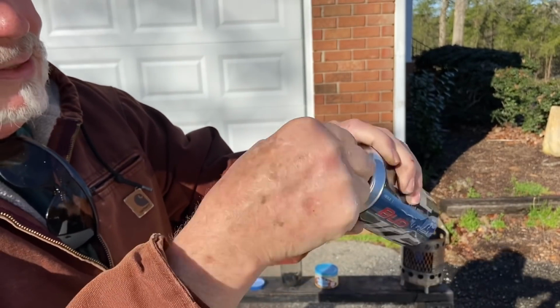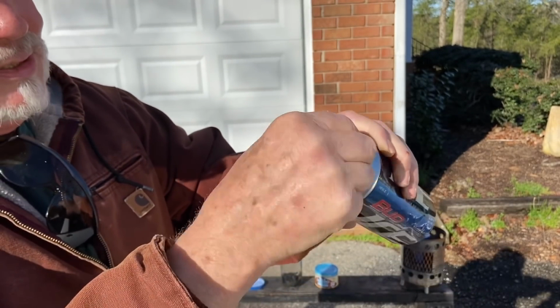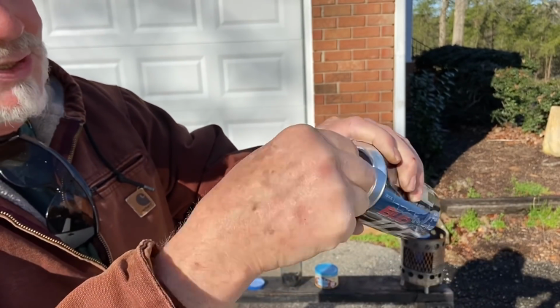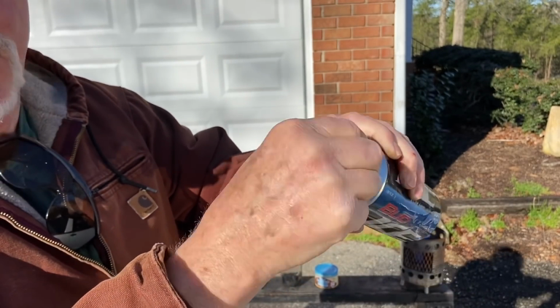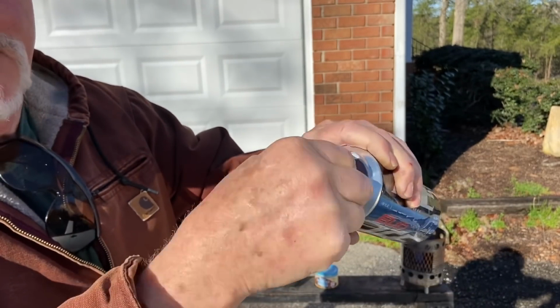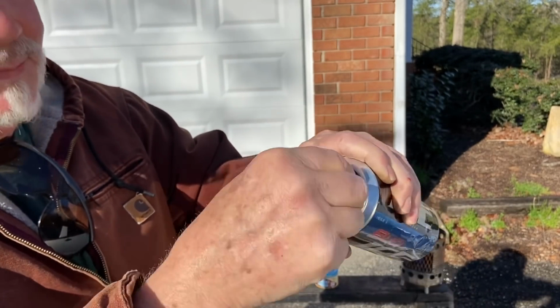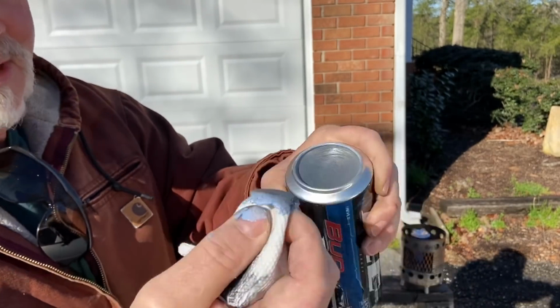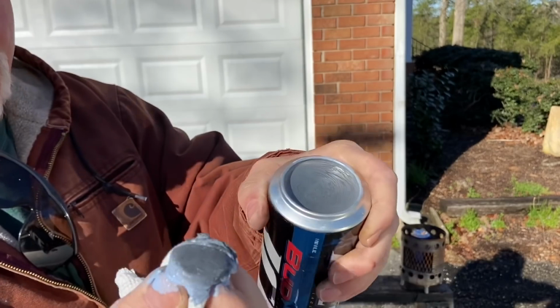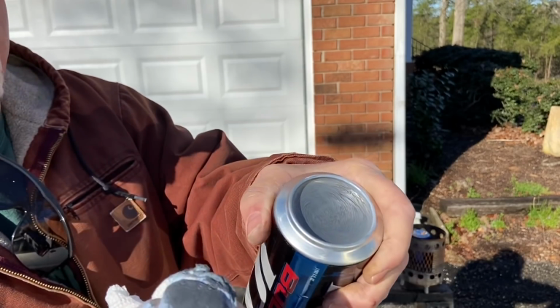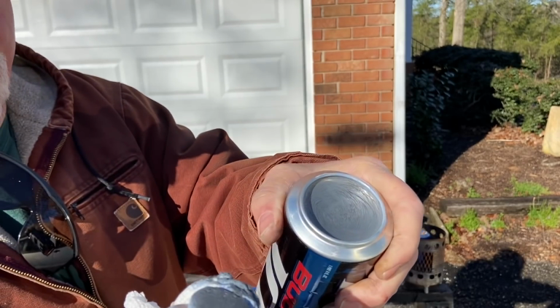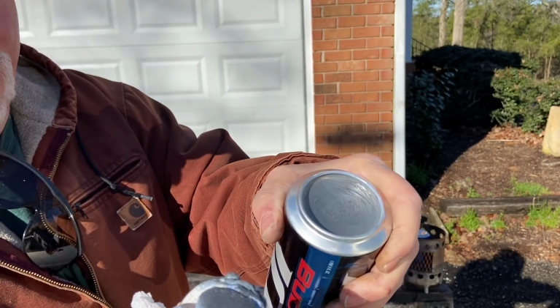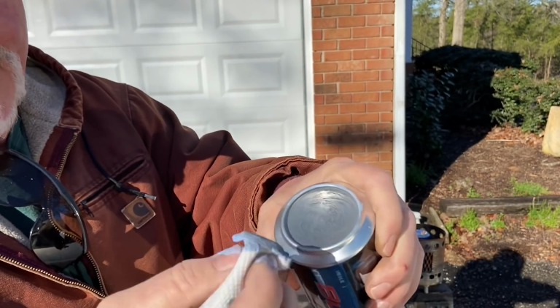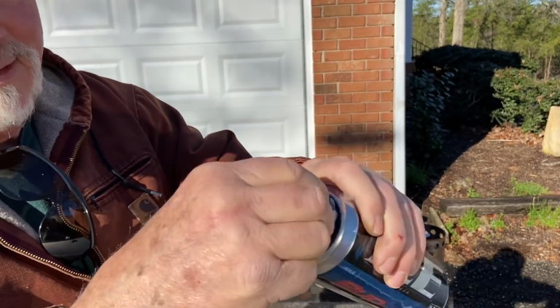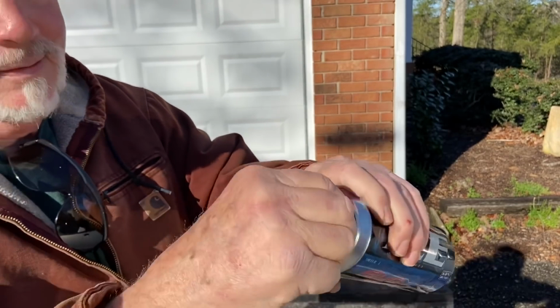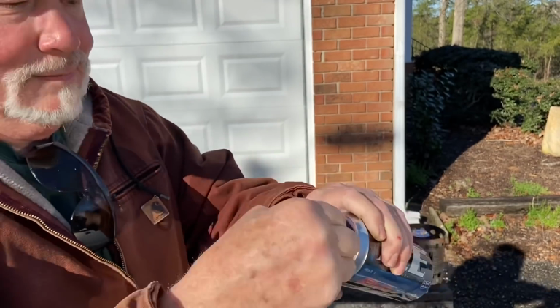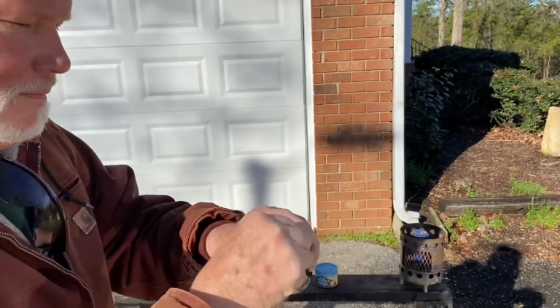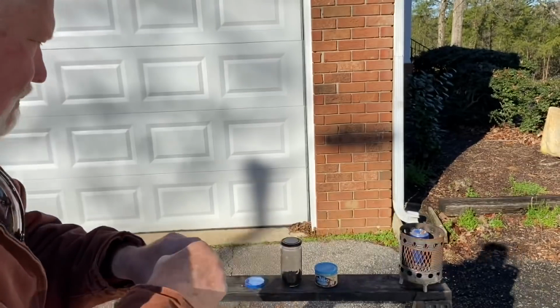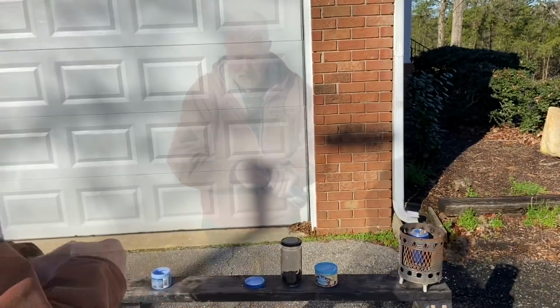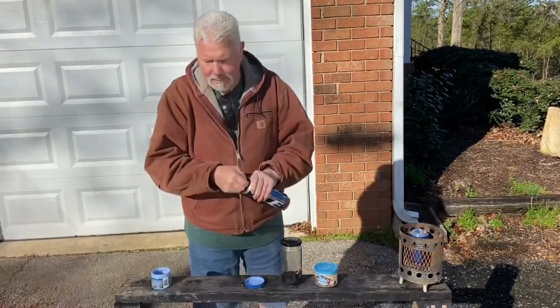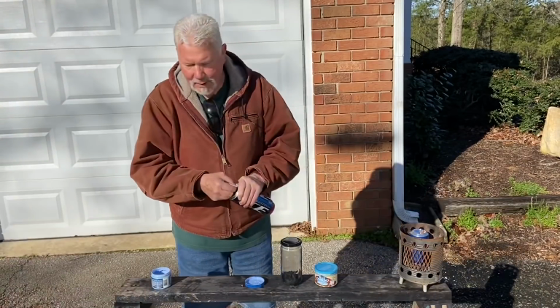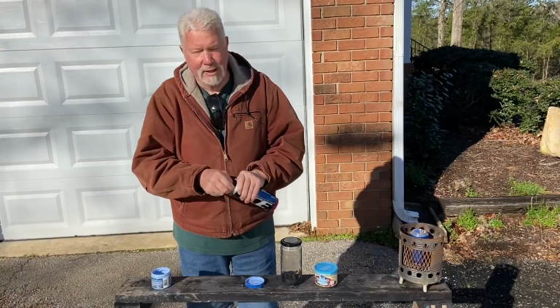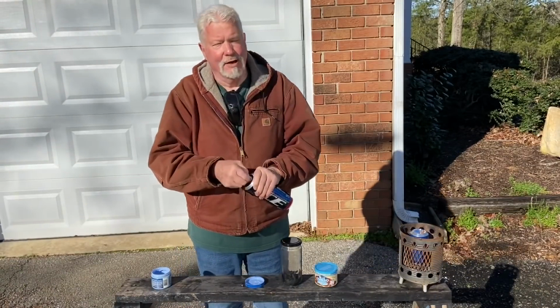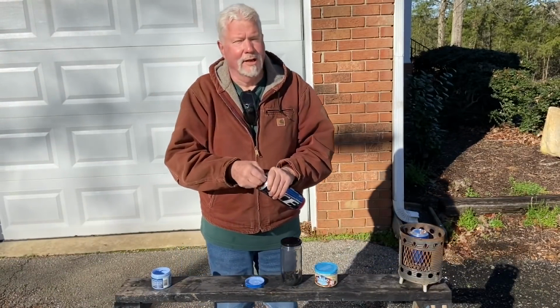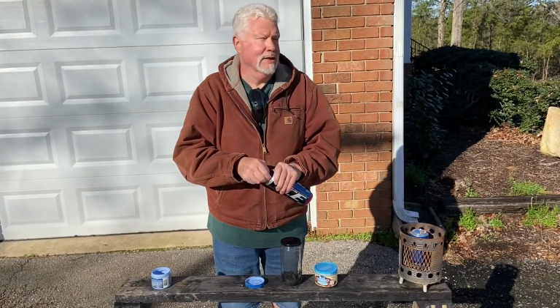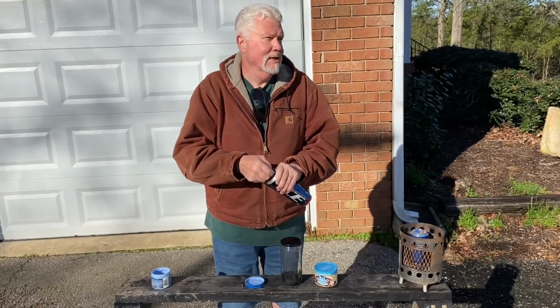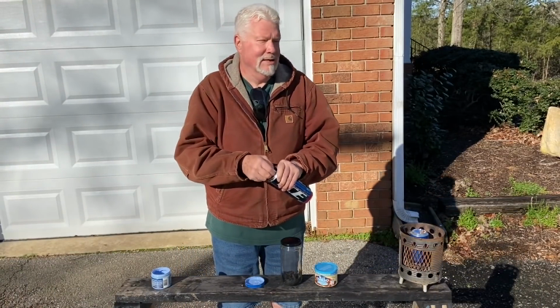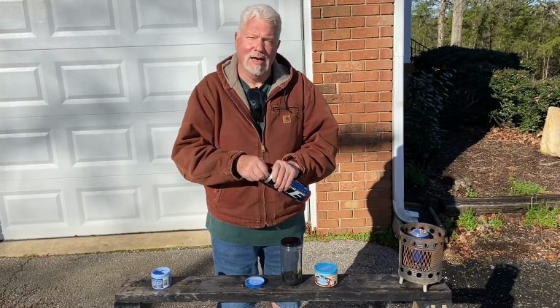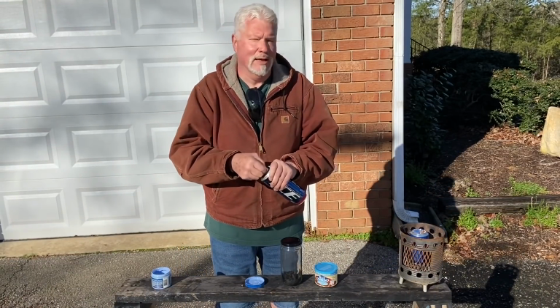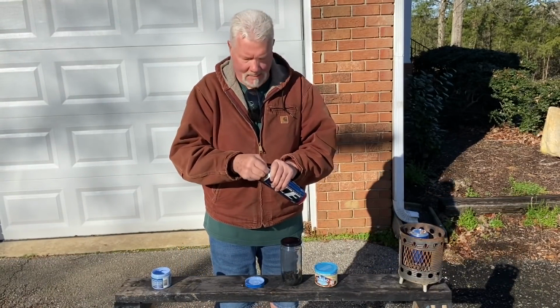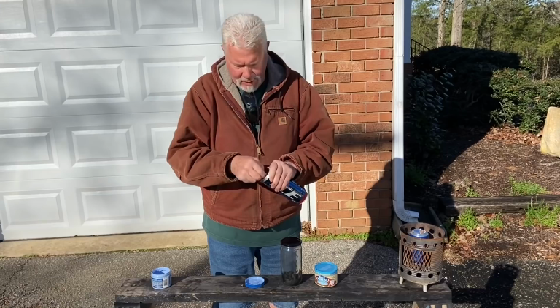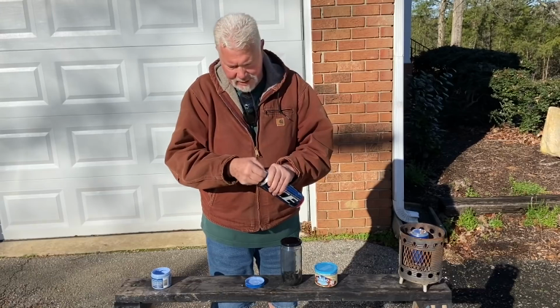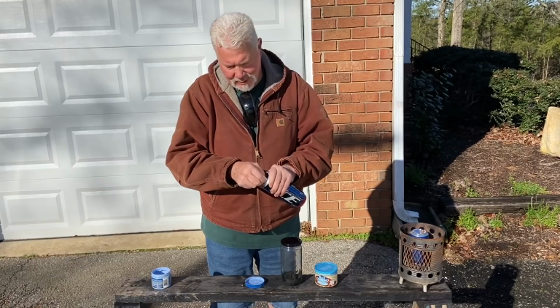And since this is aluminum, this is all going to turn very, very black. No need to be in a hurry on this — take your time and get that mirror finish on there.